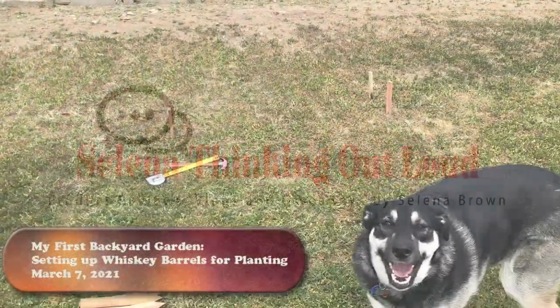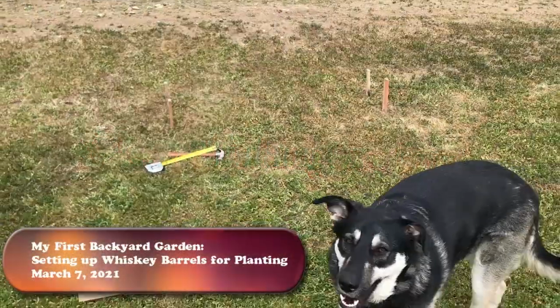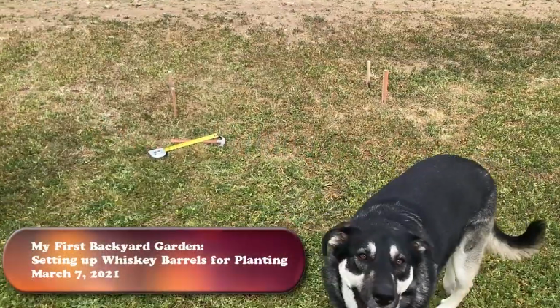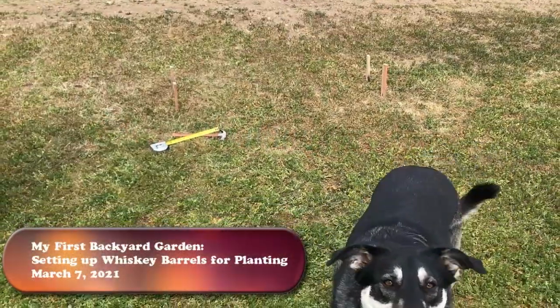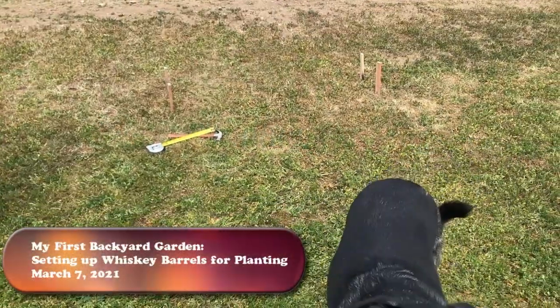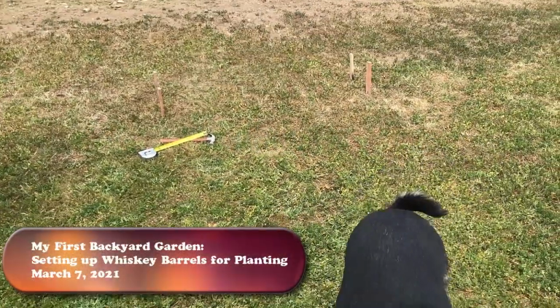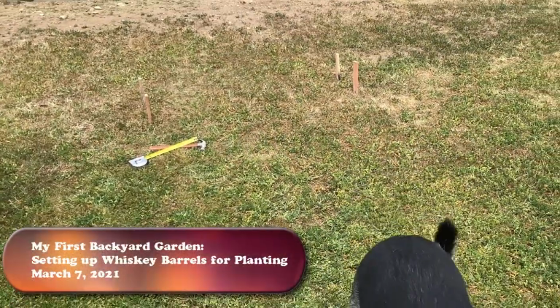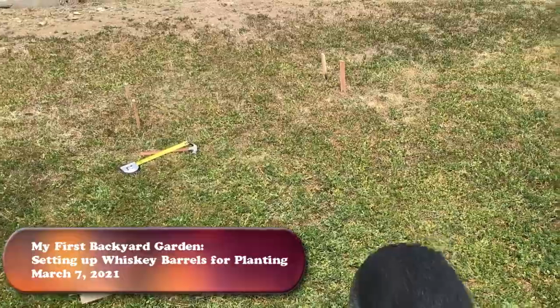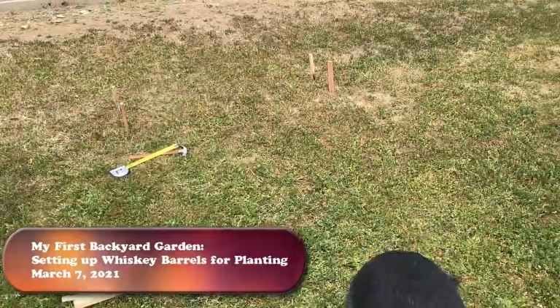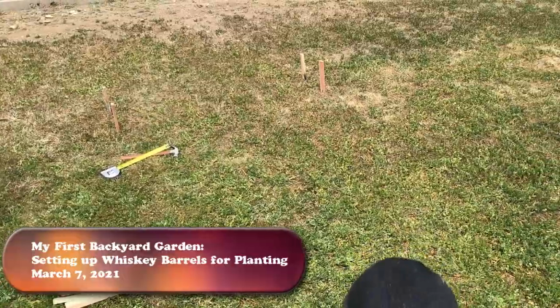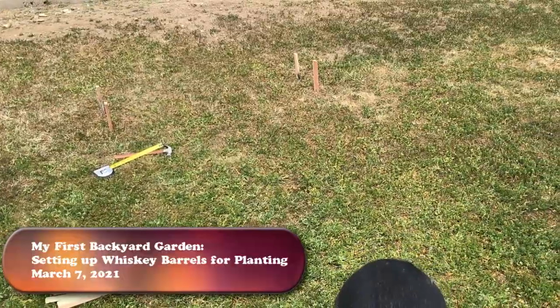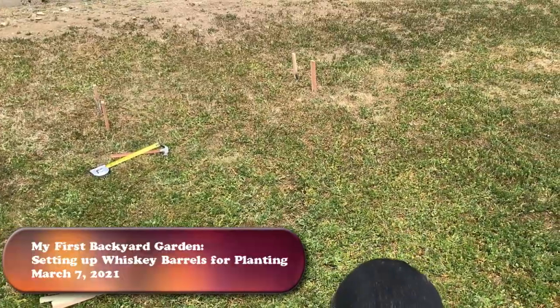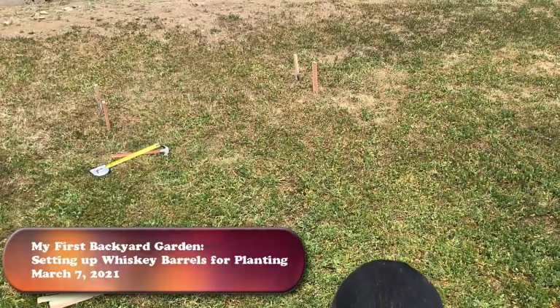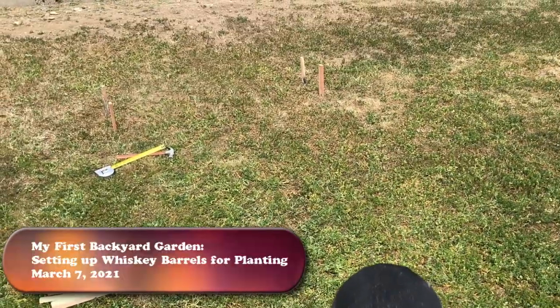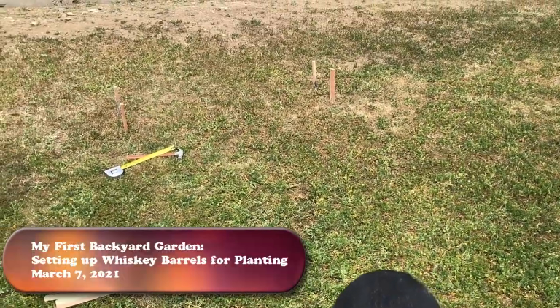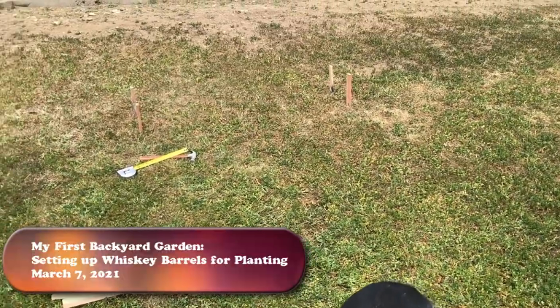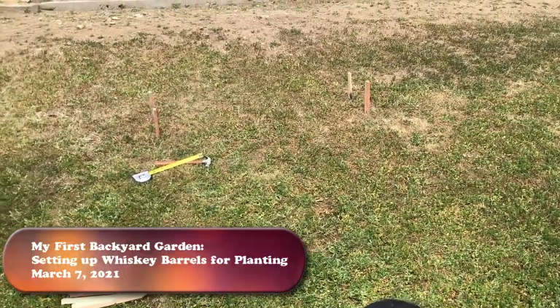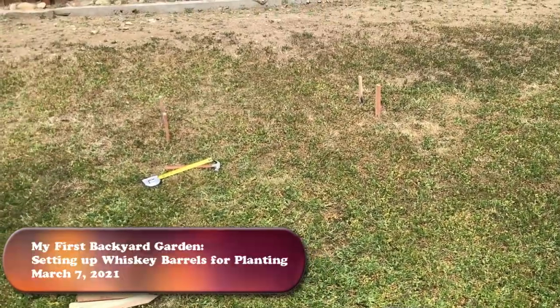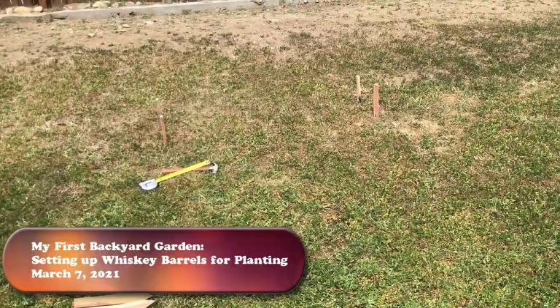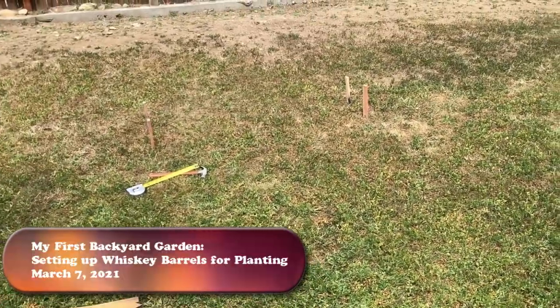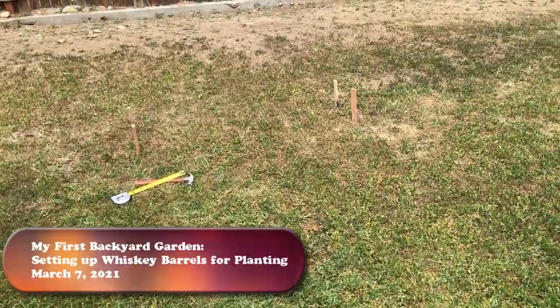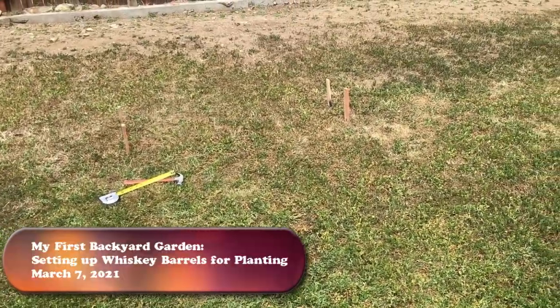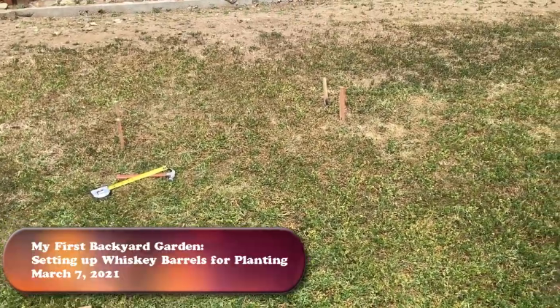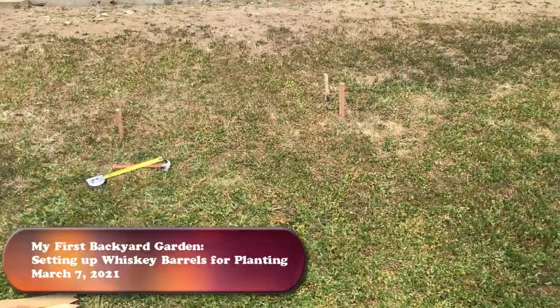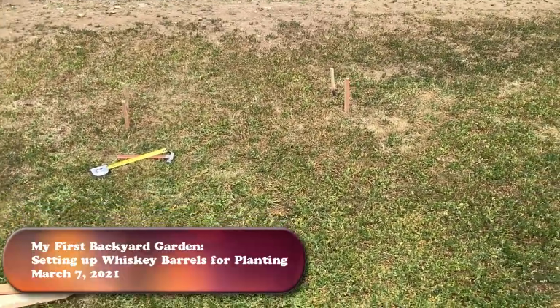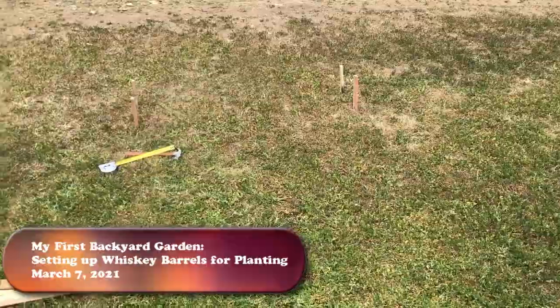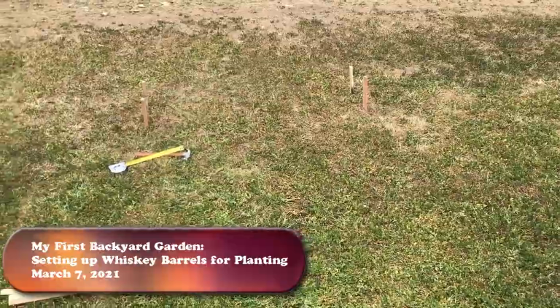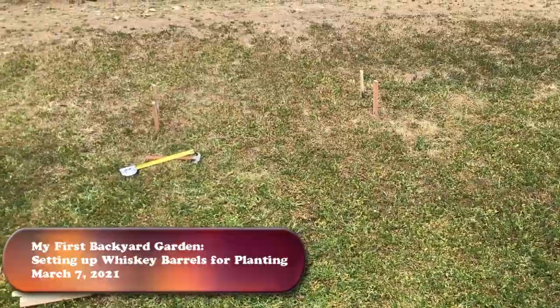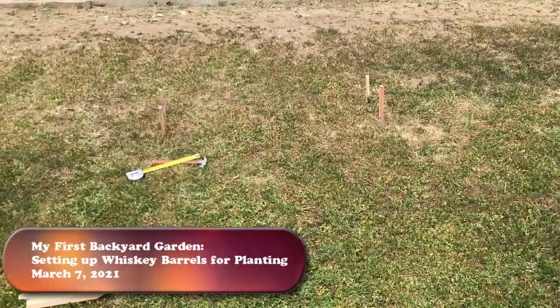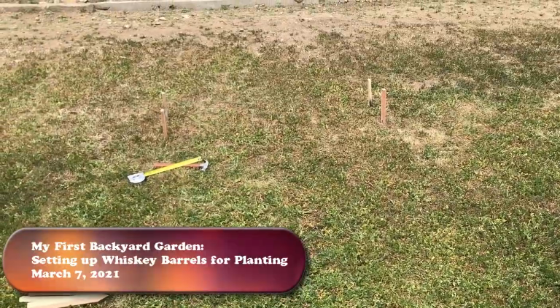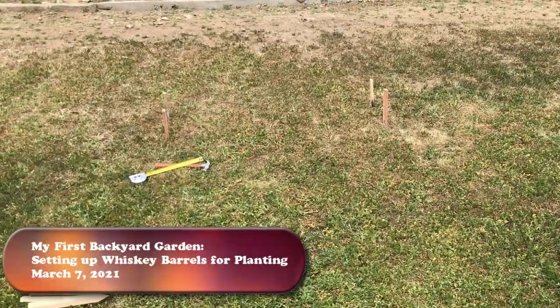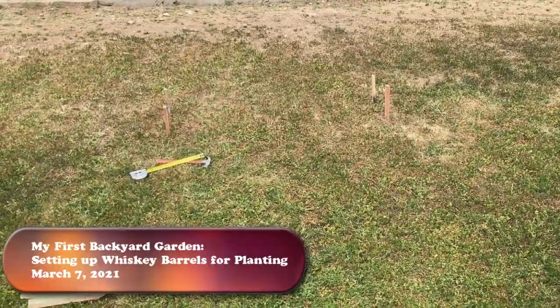Hello everyone, welcome back to Selina Thinking Out Loud. Today I'm going to start the first stages of putting together my backyard garden.